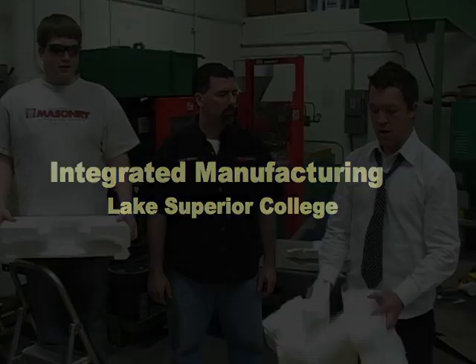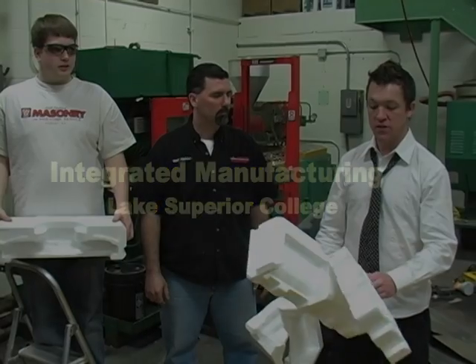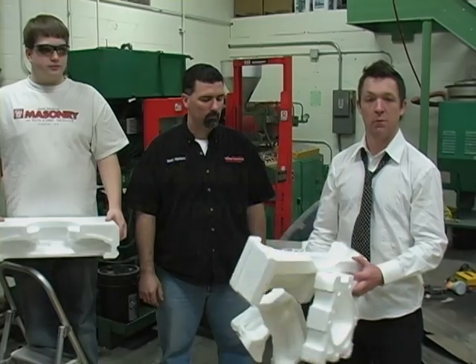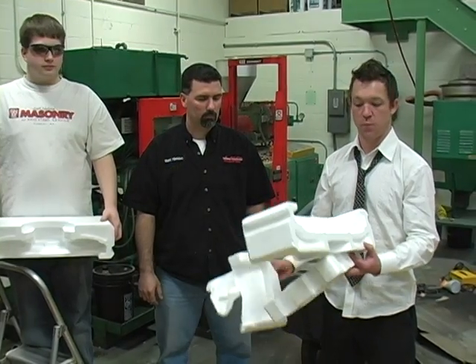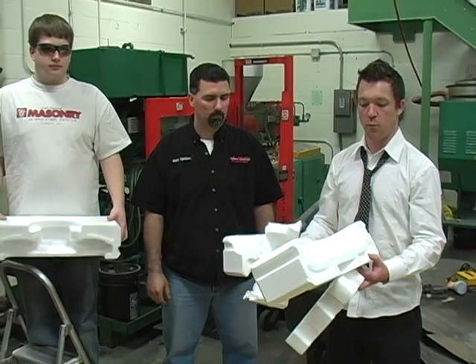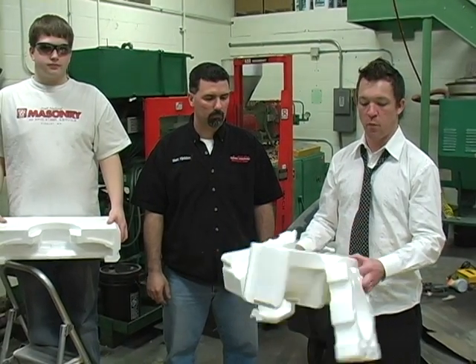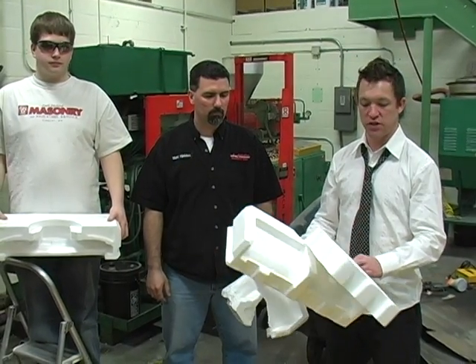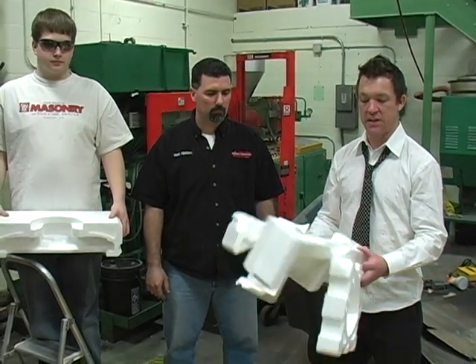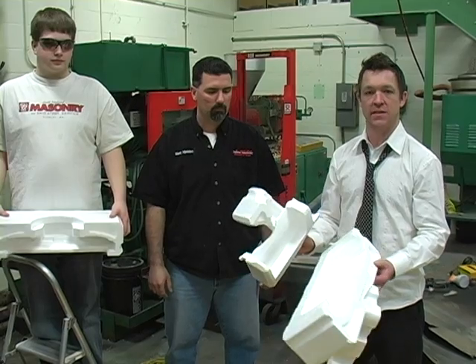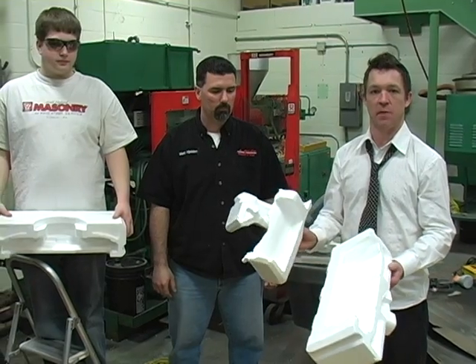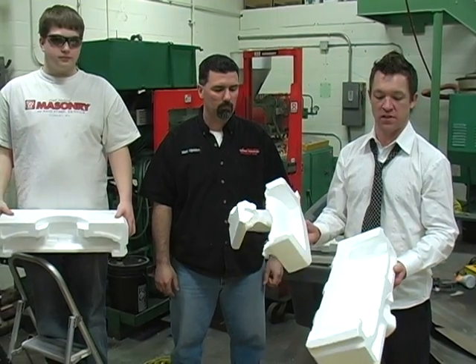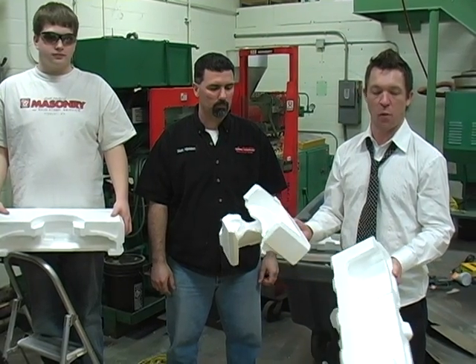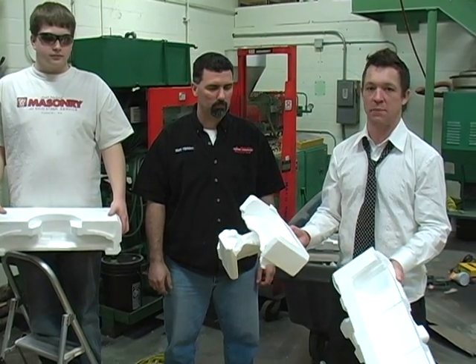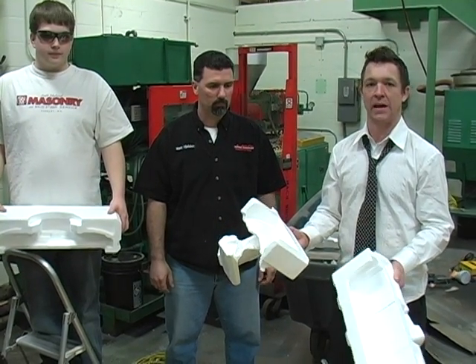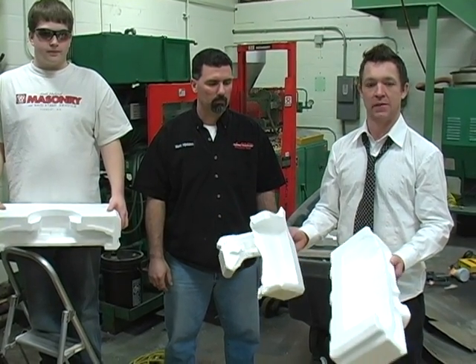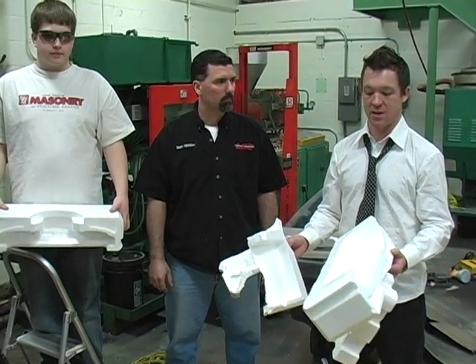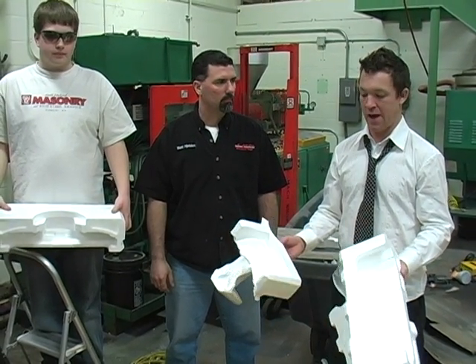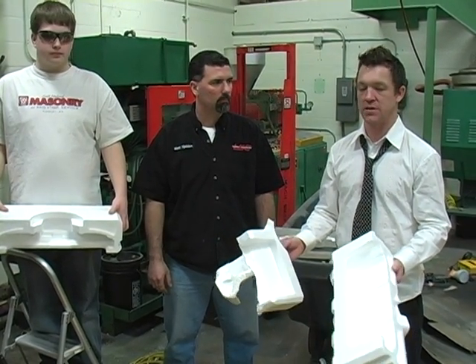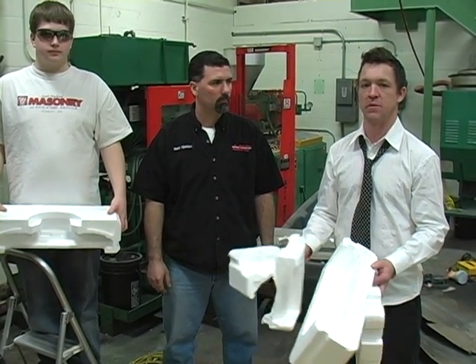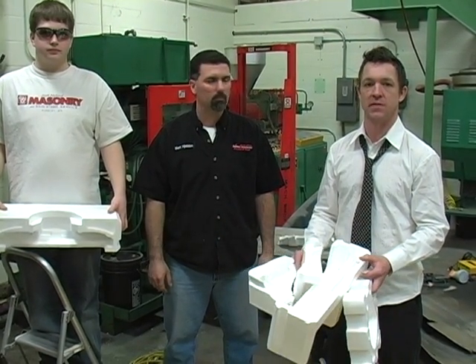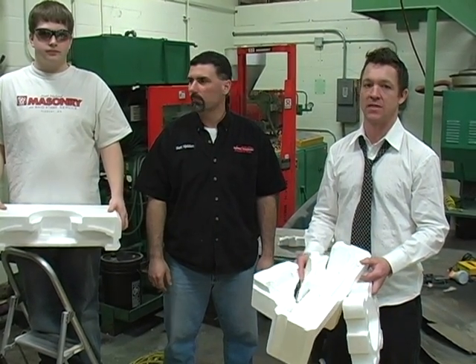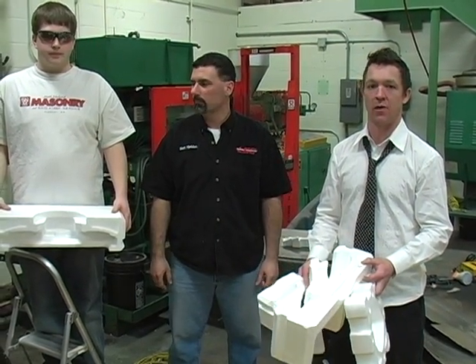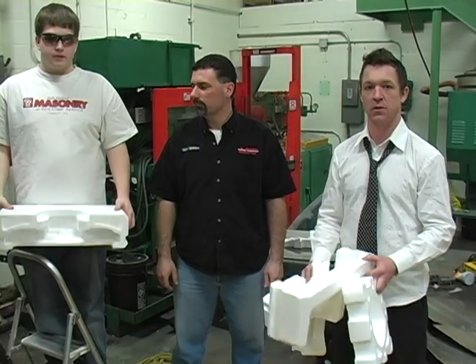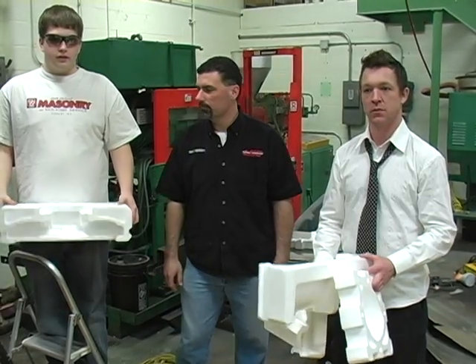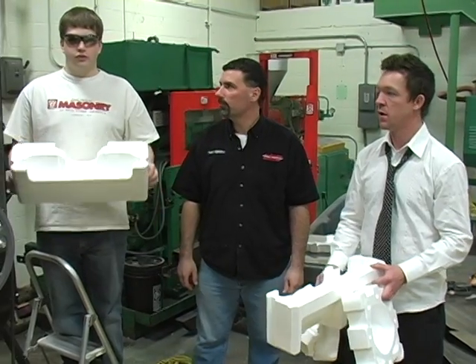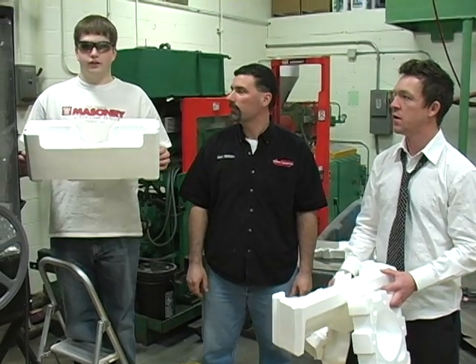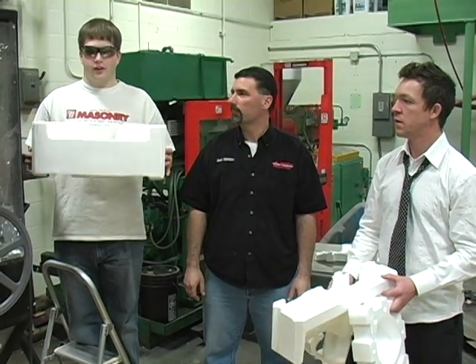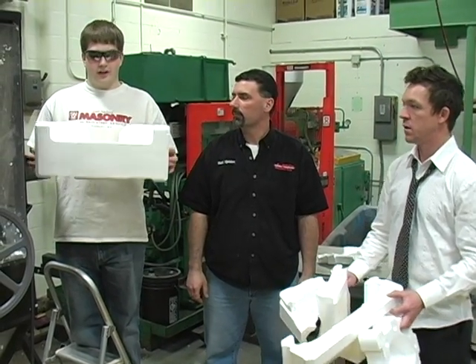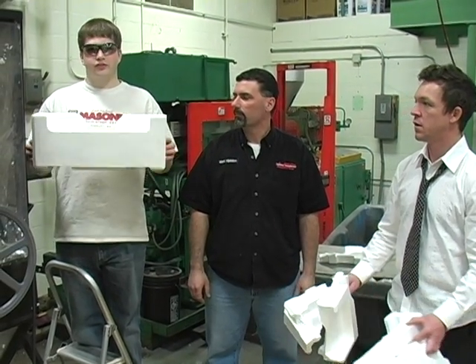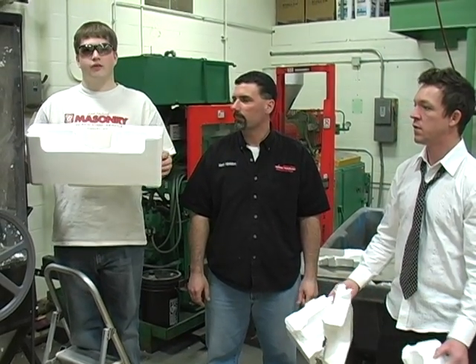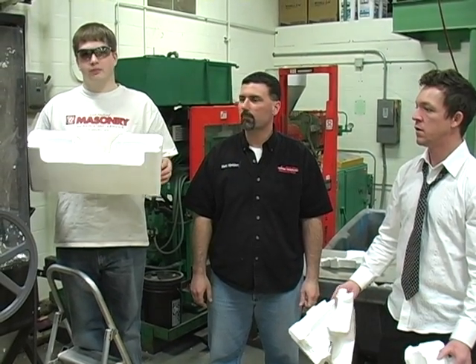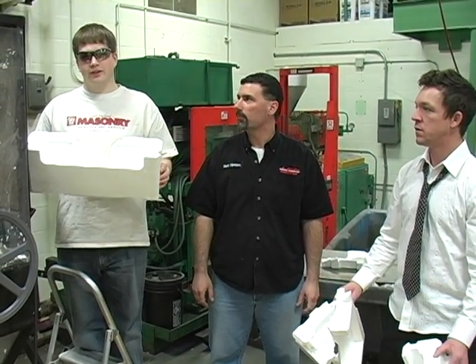Here's the problem. Multiple shape sizes of styrofoam are used in packaging. That ends up in our landfills, taking up space, and it's not biodegradable. The solution is we can grind up the styrofoam into small pieces.